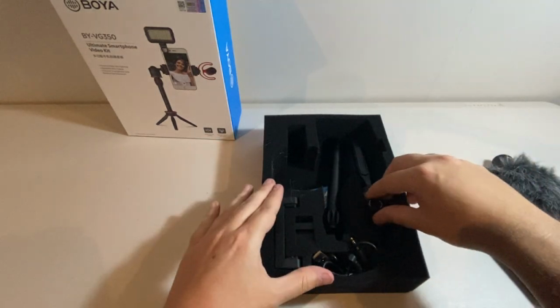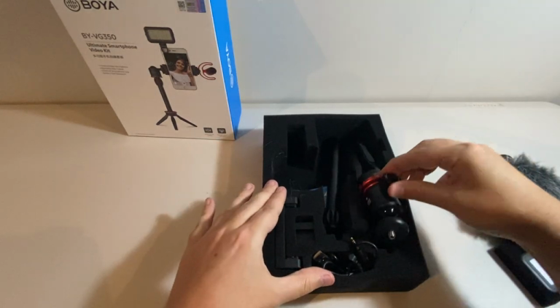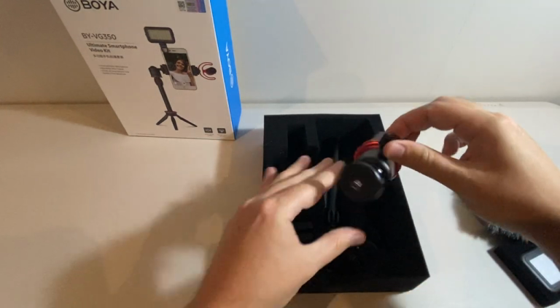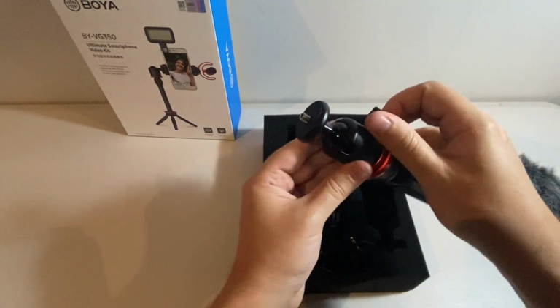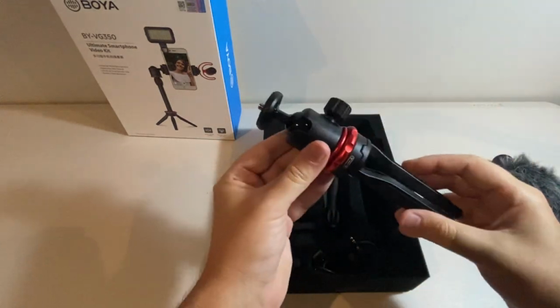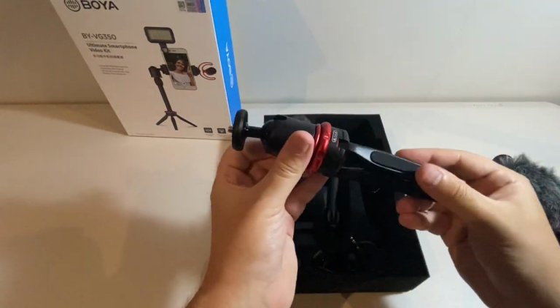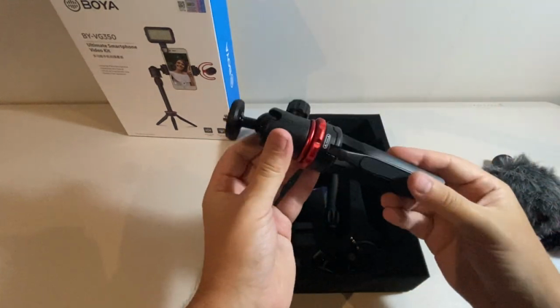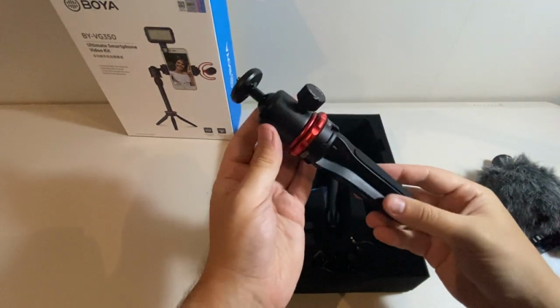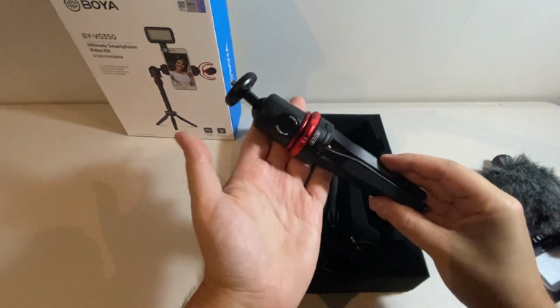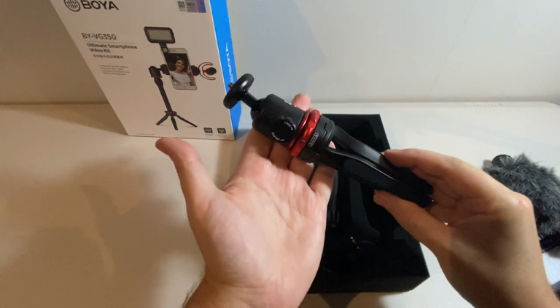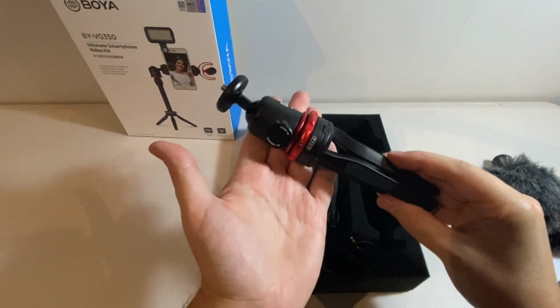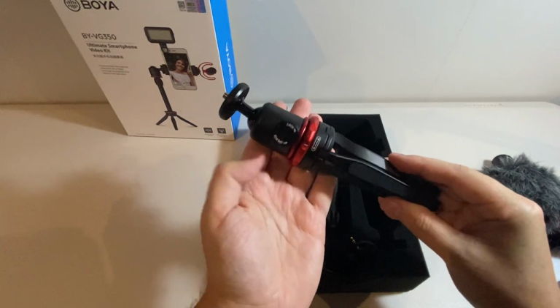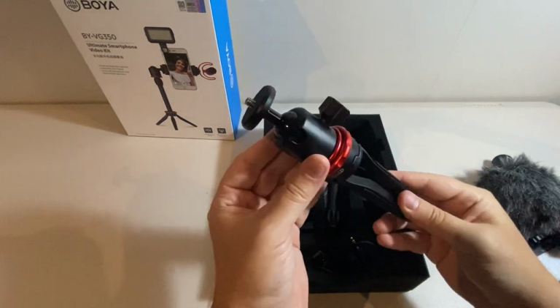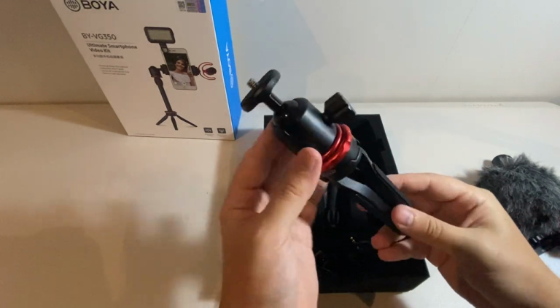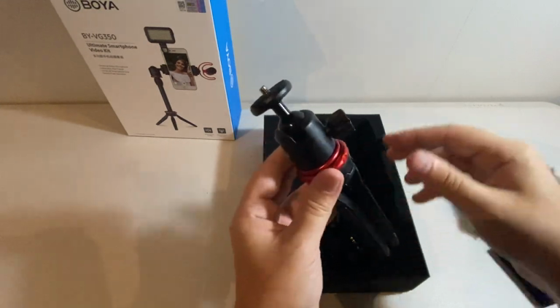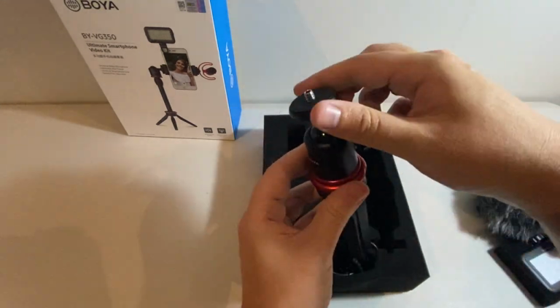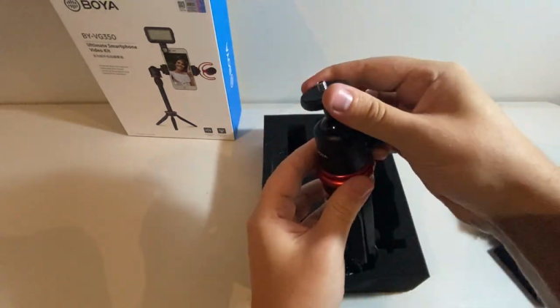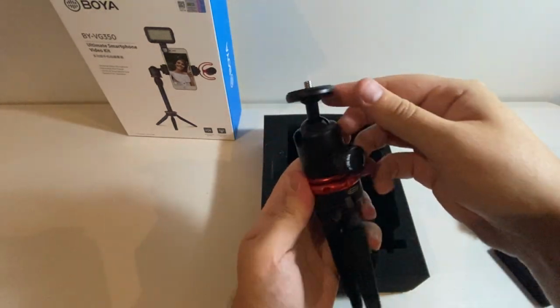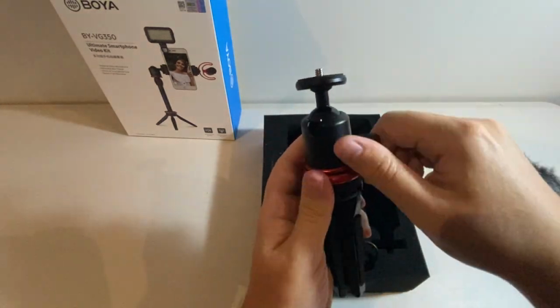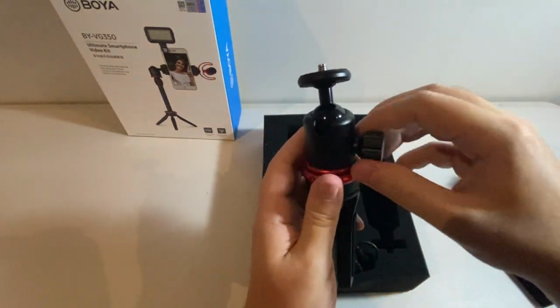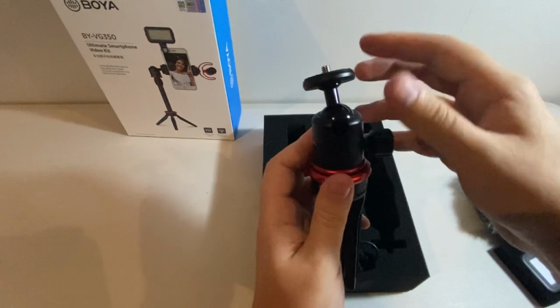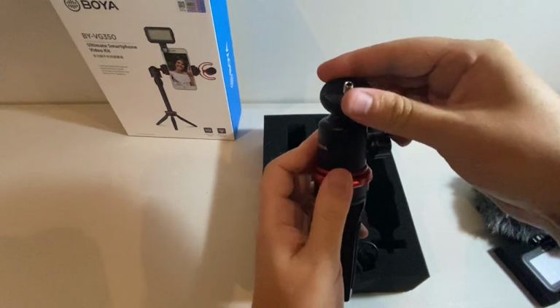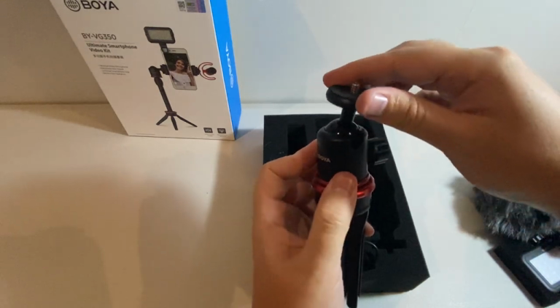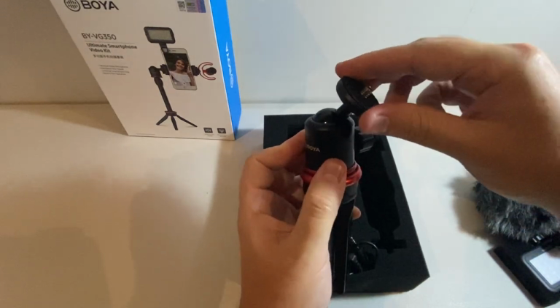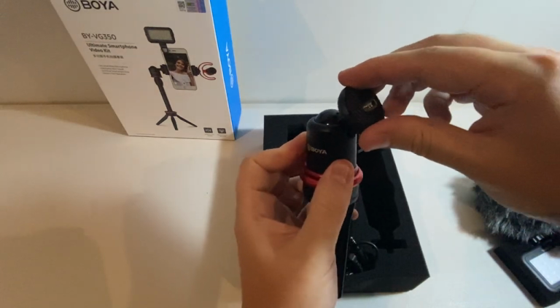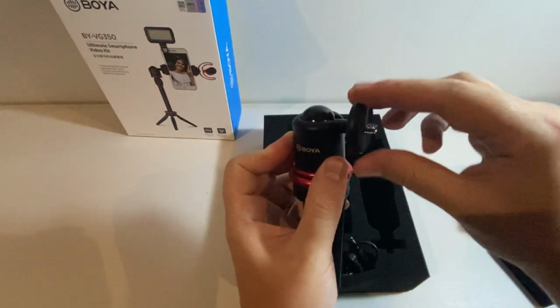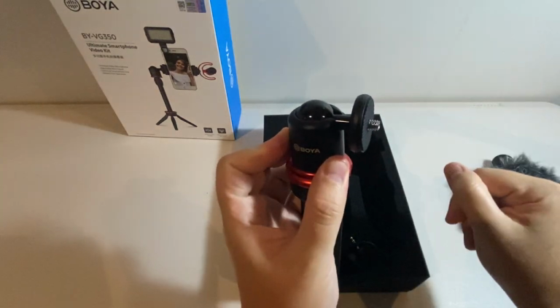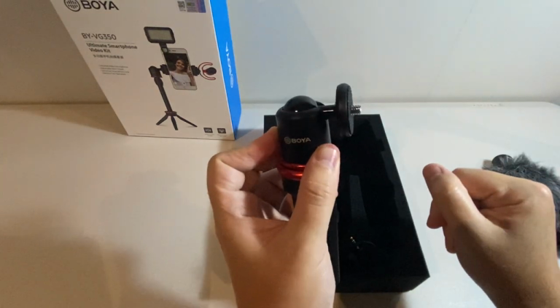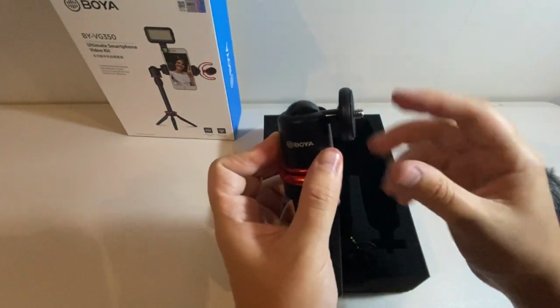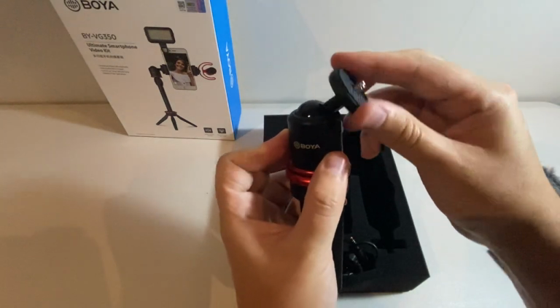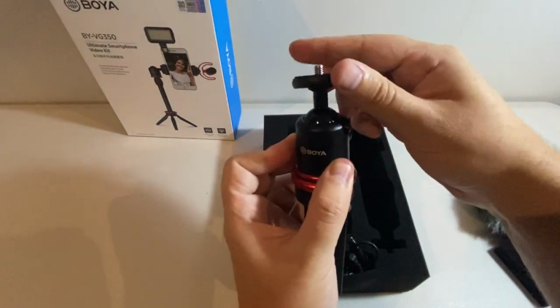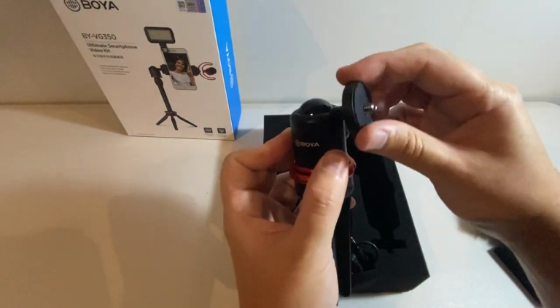Next up we have the tripod itself. Feels nice and weighty, very nice quality and it's got a ball and socket joint here, so we can actually lock that in to one side if we want to.